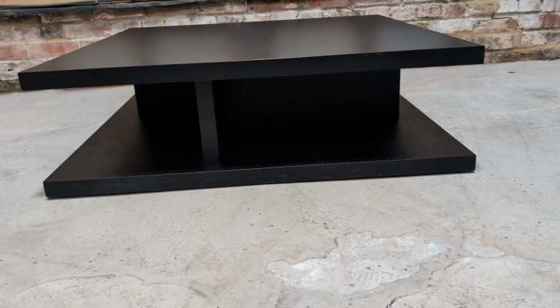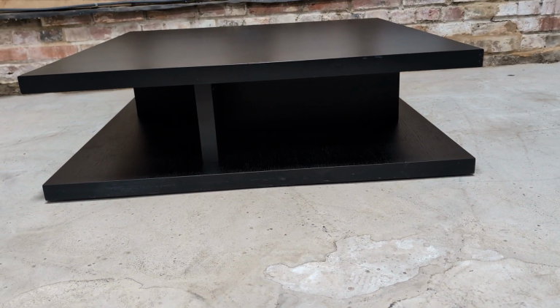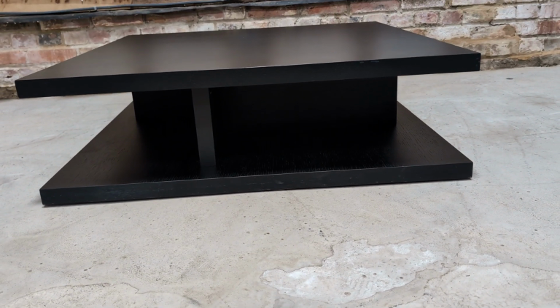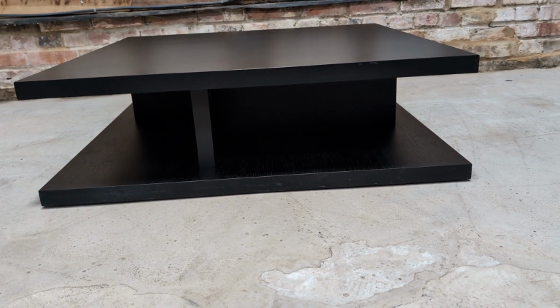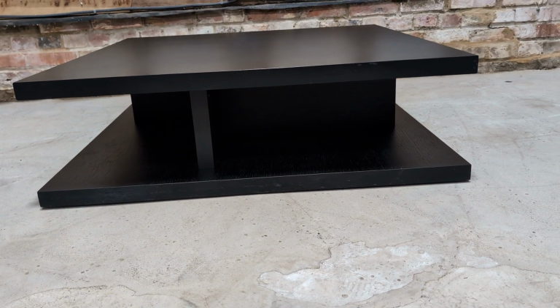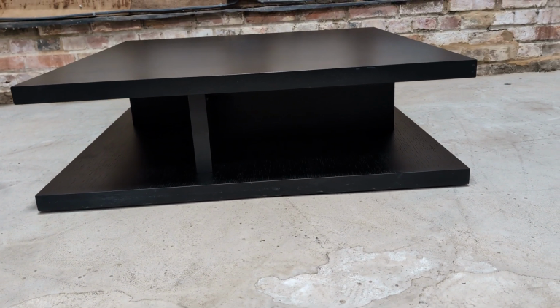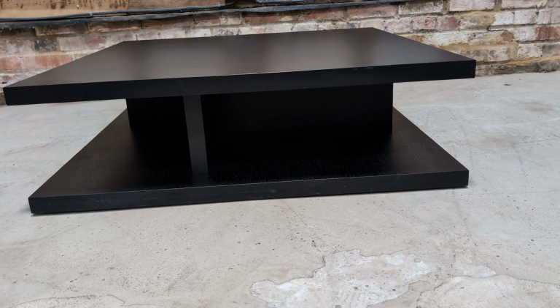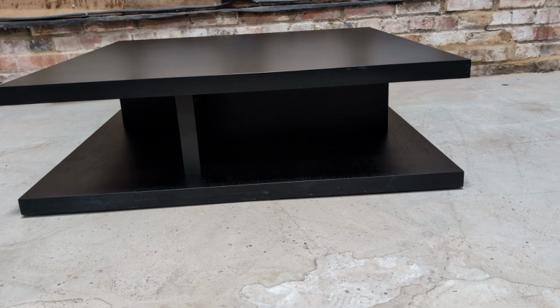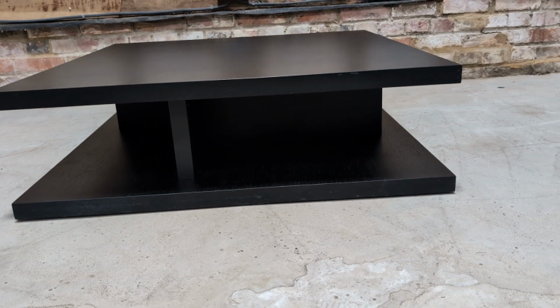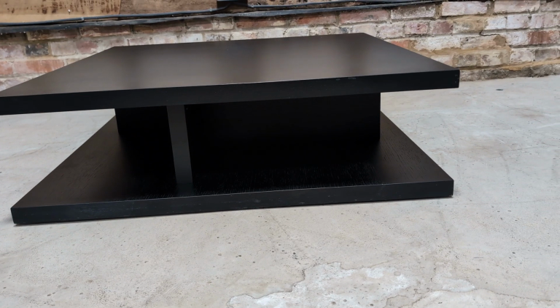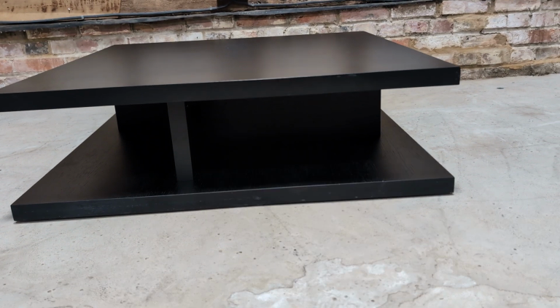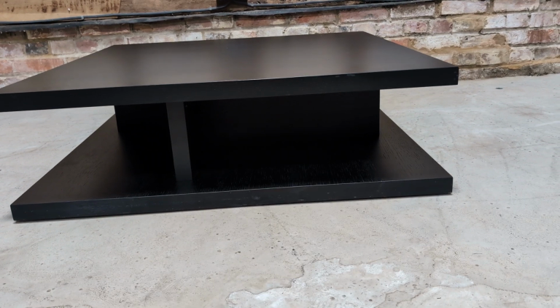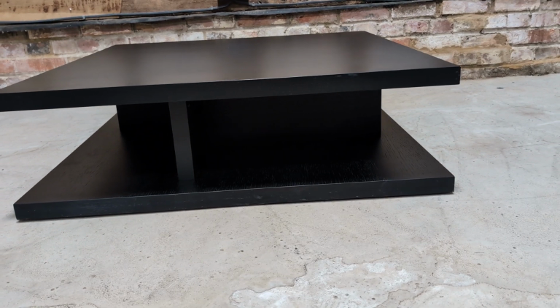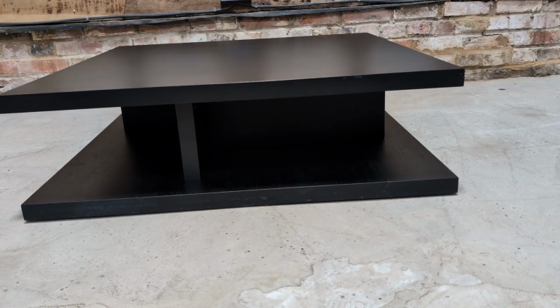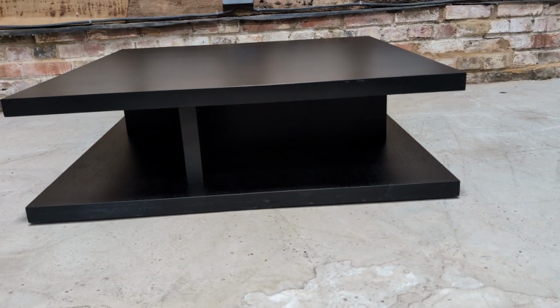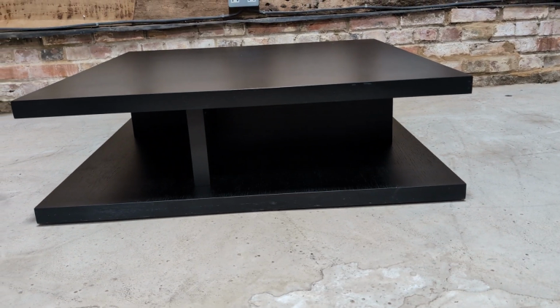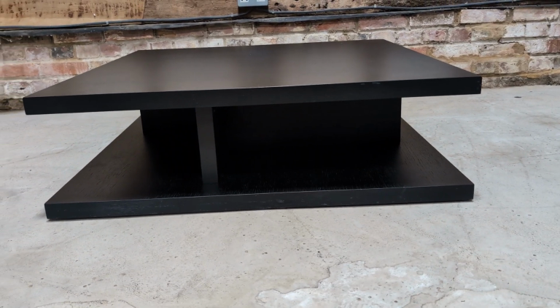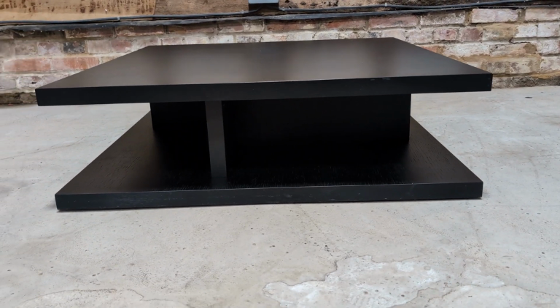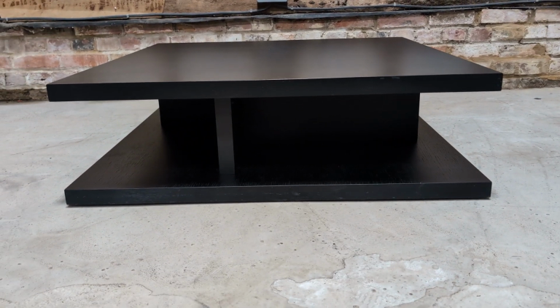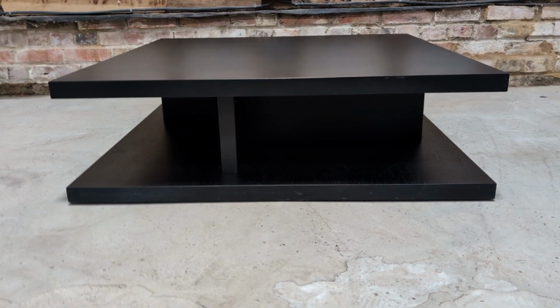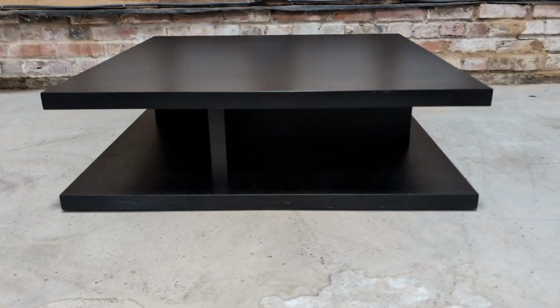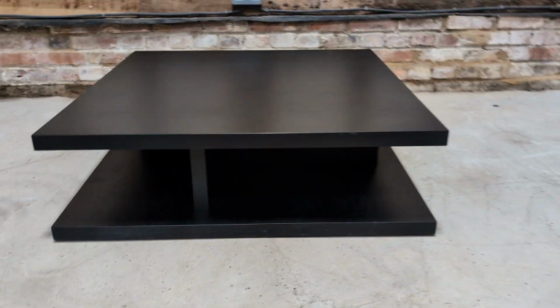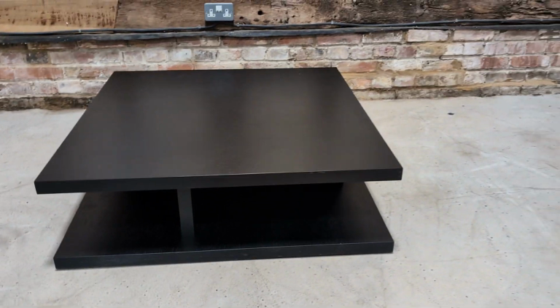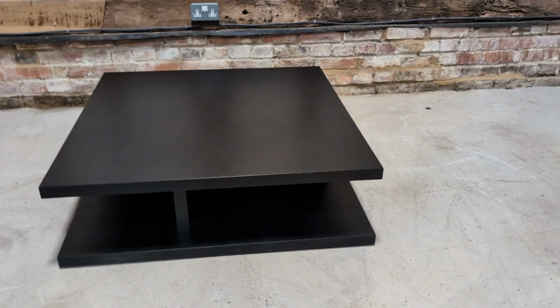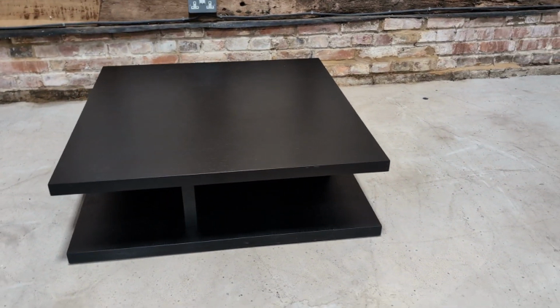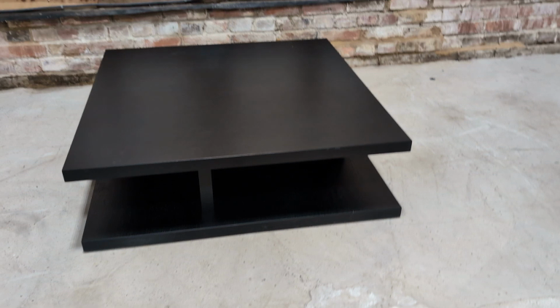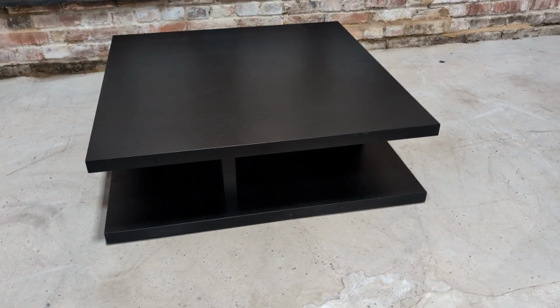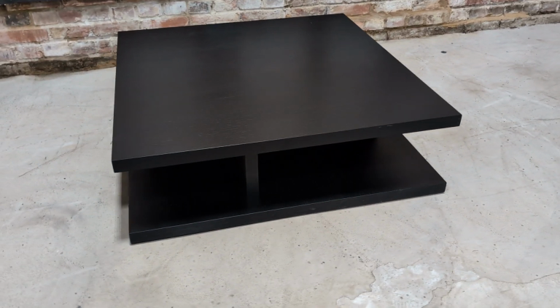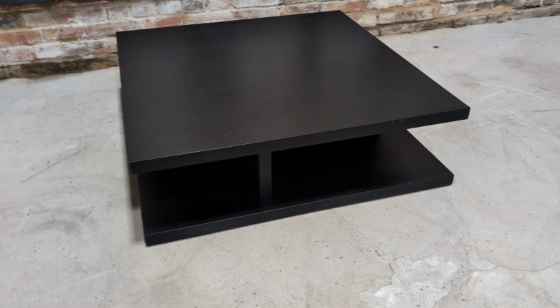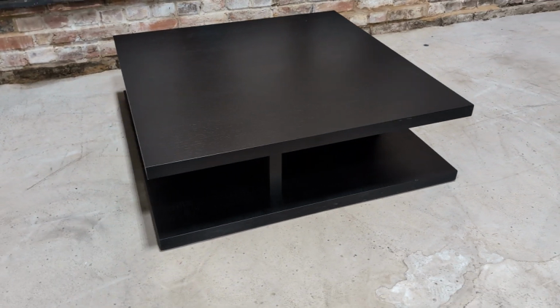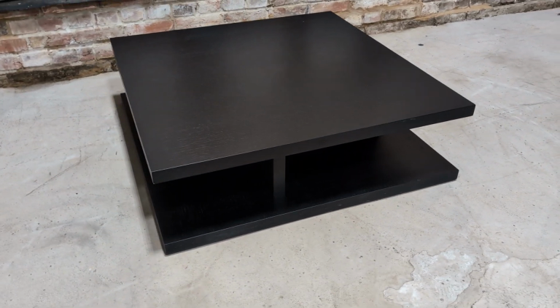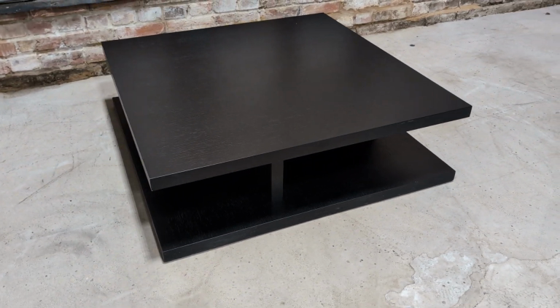It's two-tier, so you can put stuff underneath it. To be honest, you could even use it as a square TV unit with your bits and bobs underneath, although most things are wireless now.